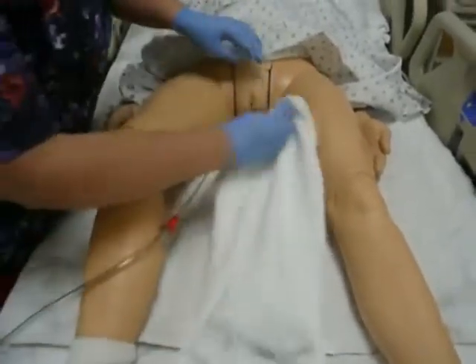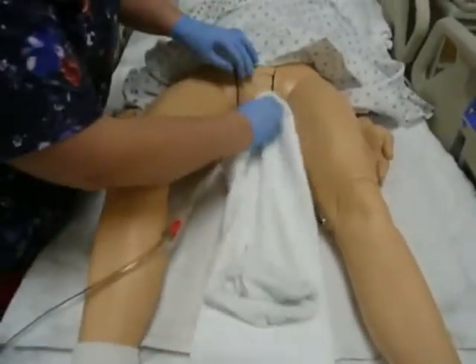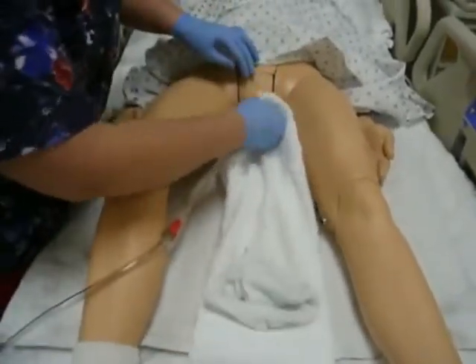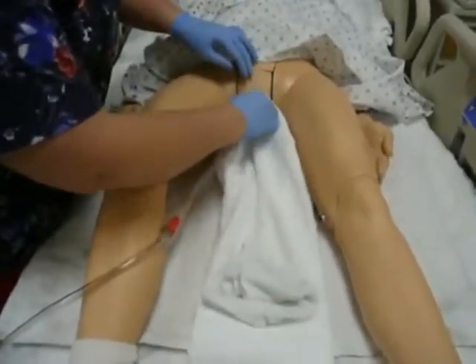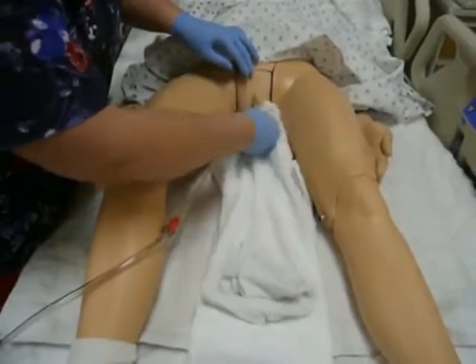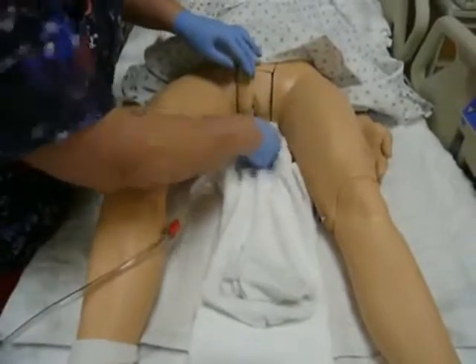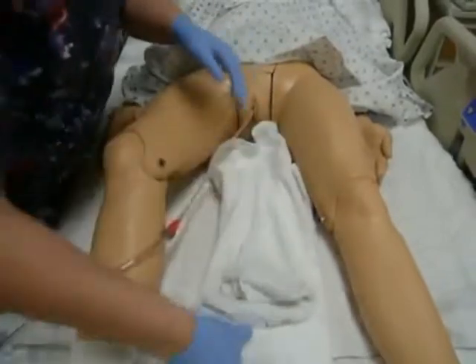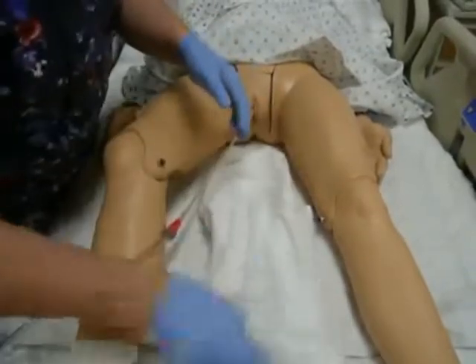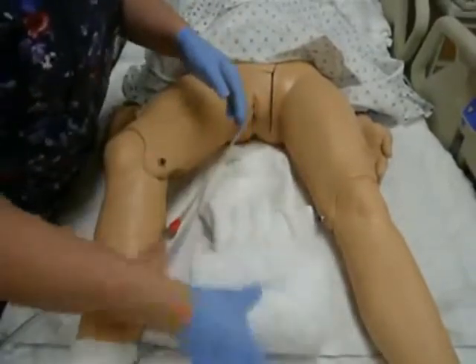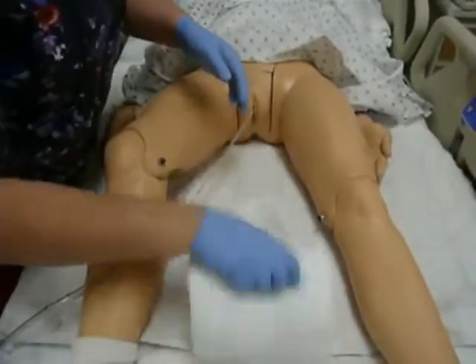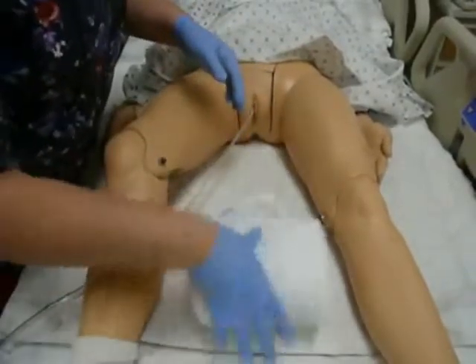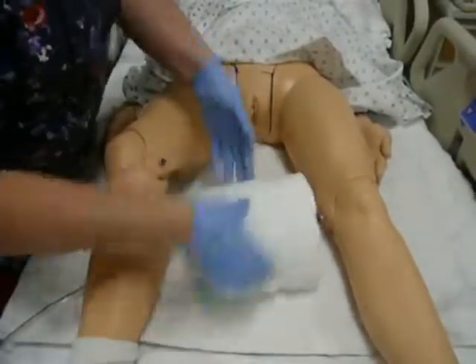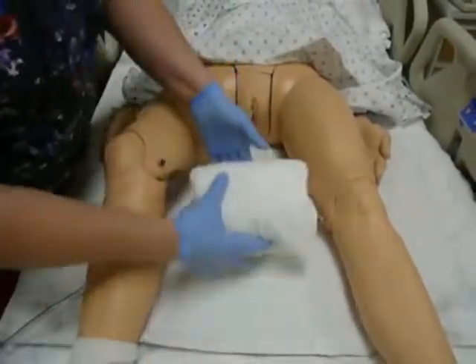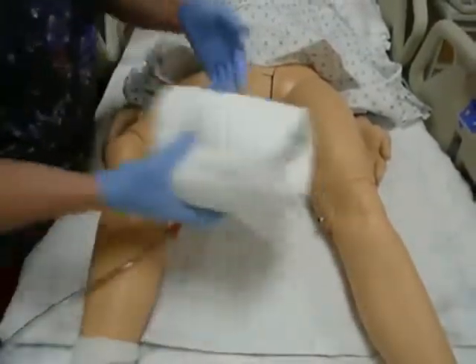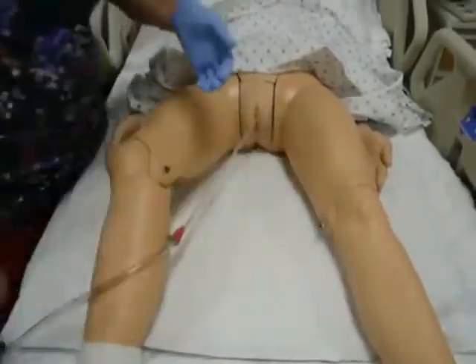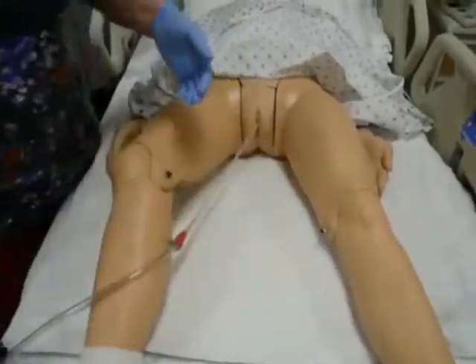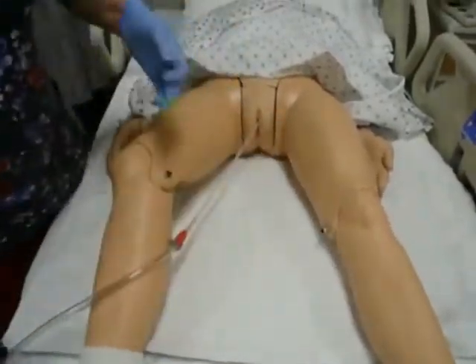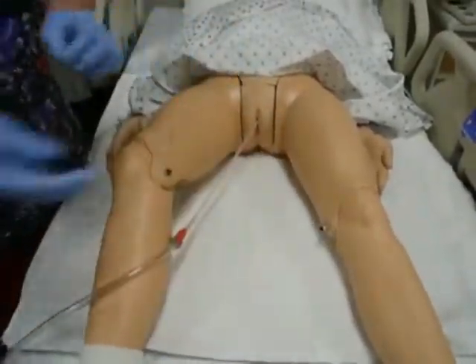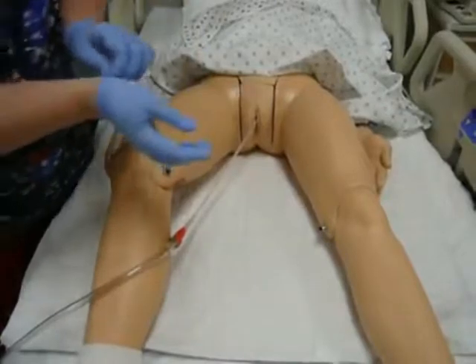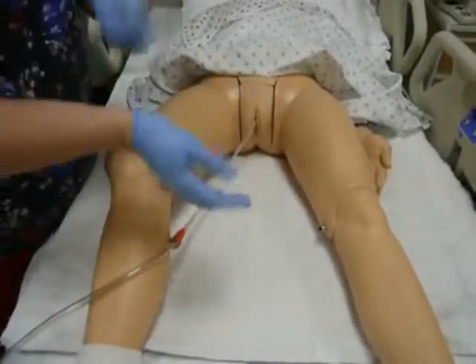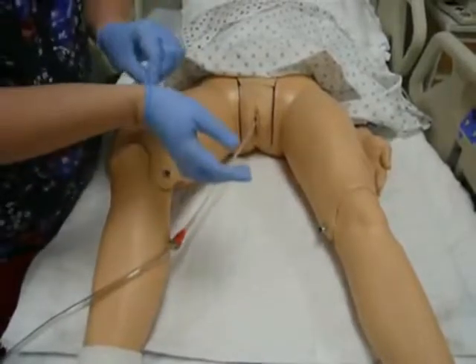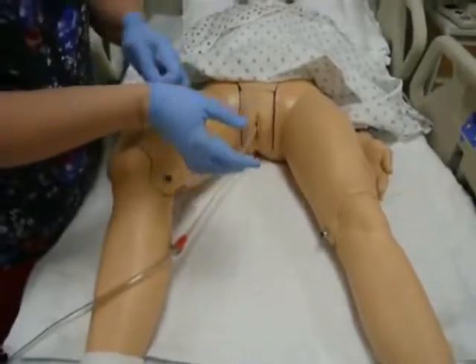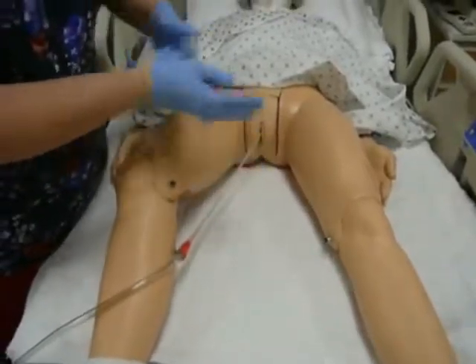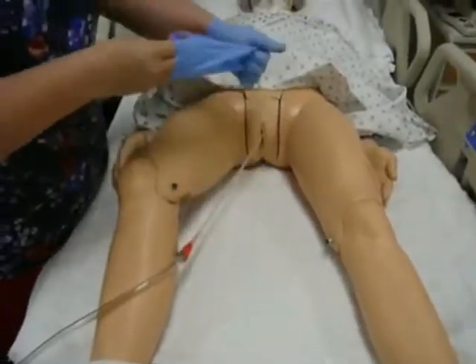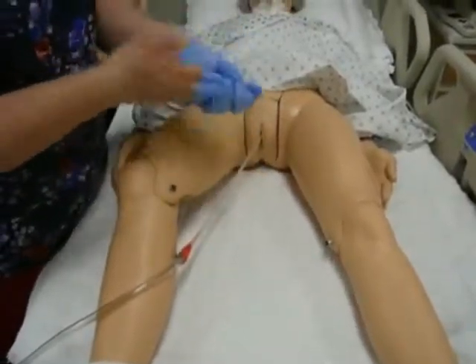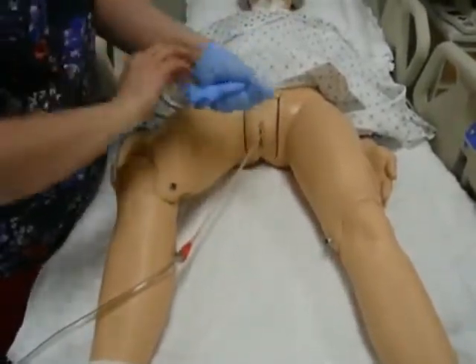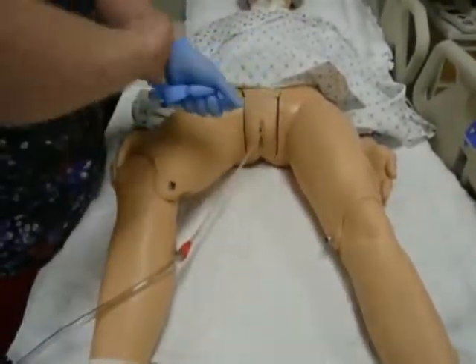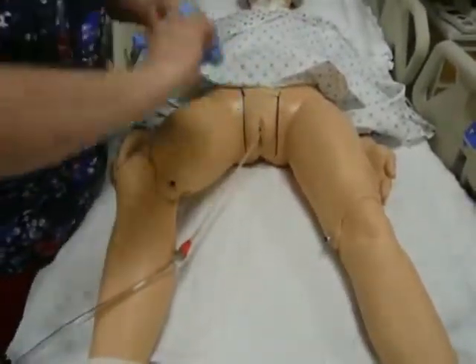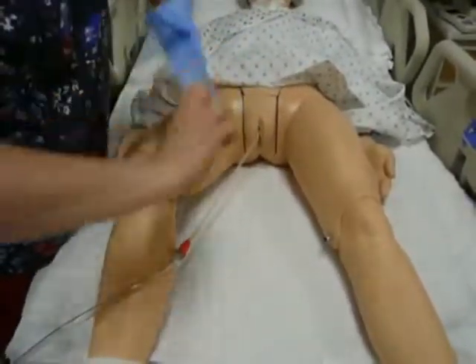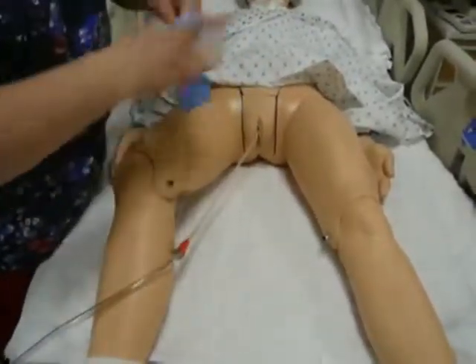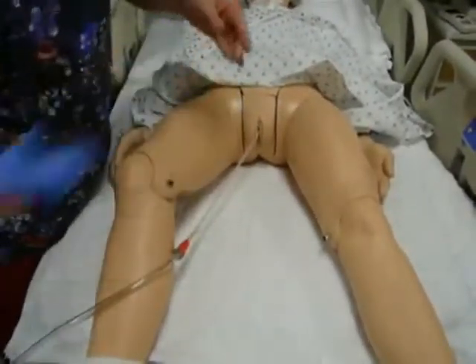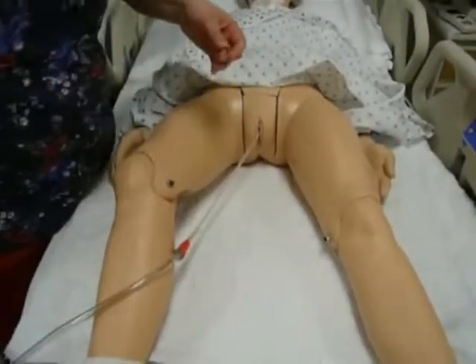When I'm done with that I can dry her, roll that up into dirty laundry, take off my clean gloves, and then with just my hands I can go ahead and get my patient covered.